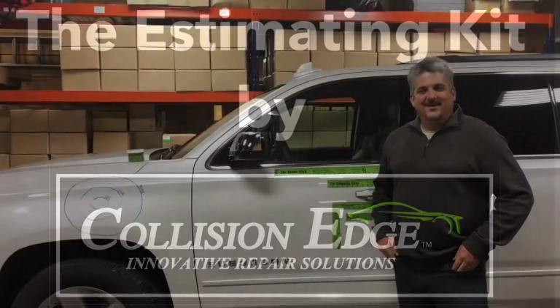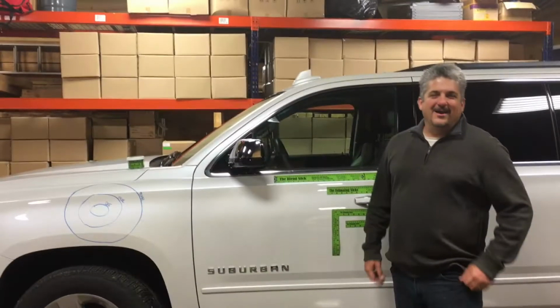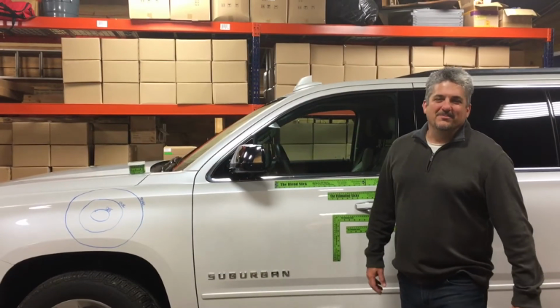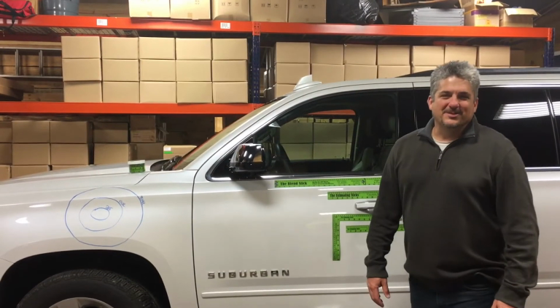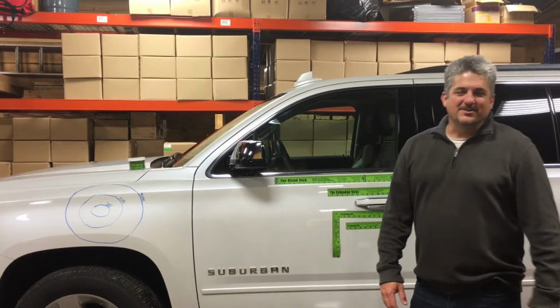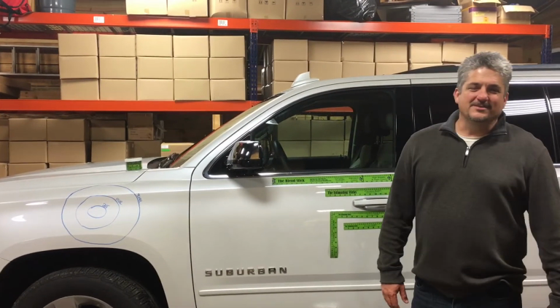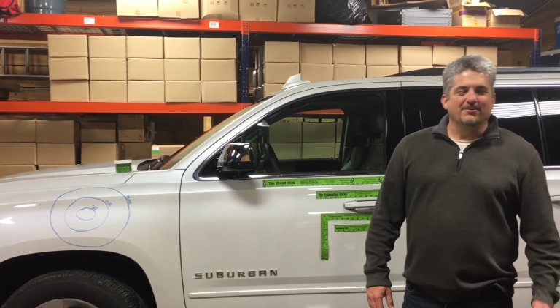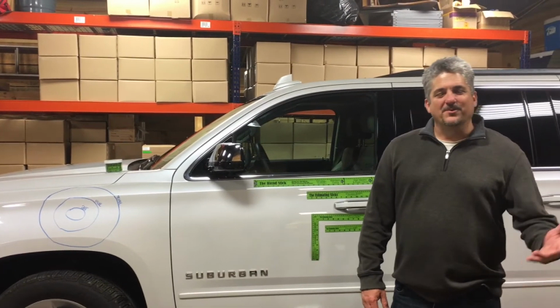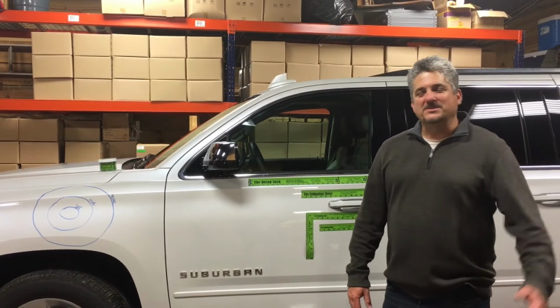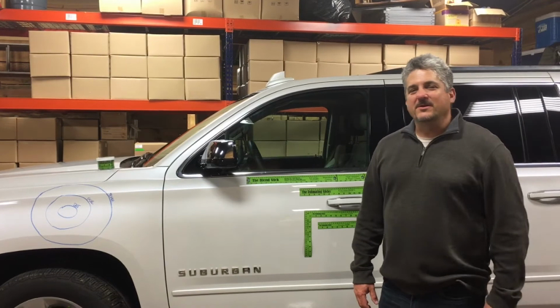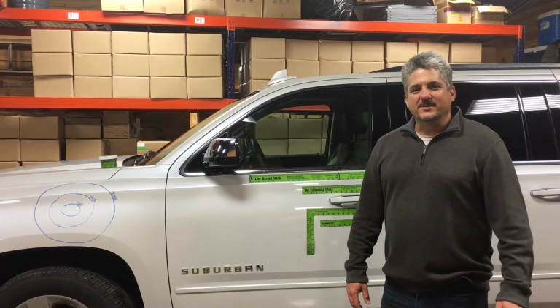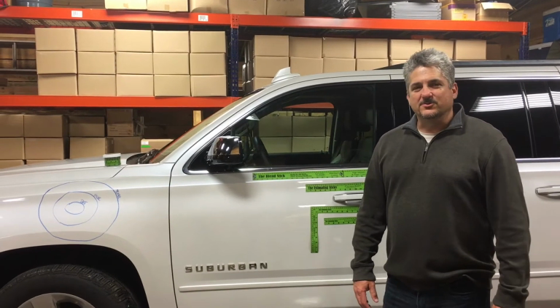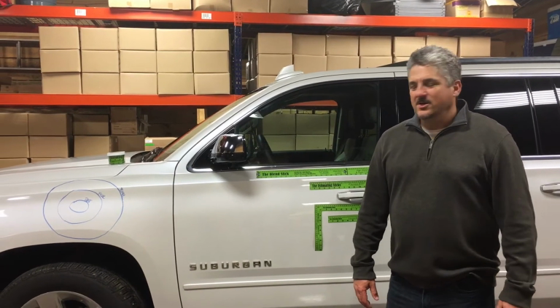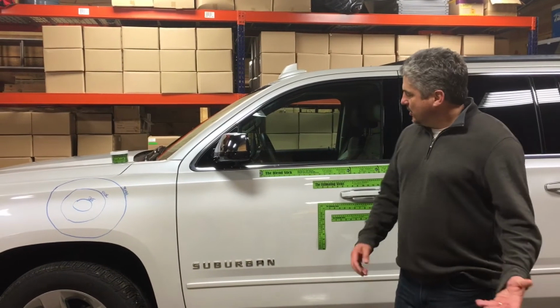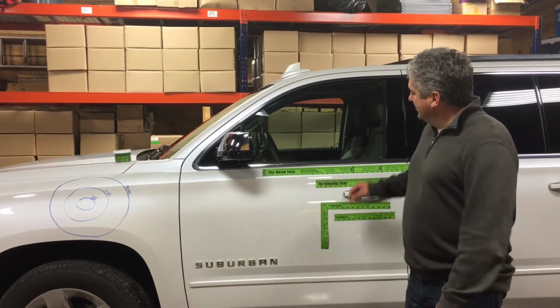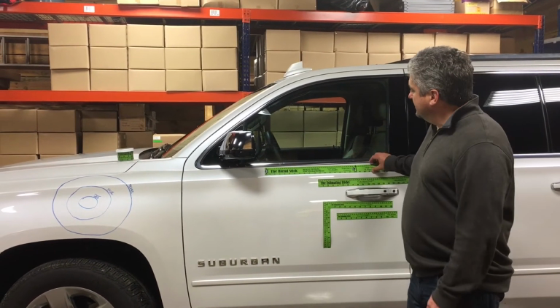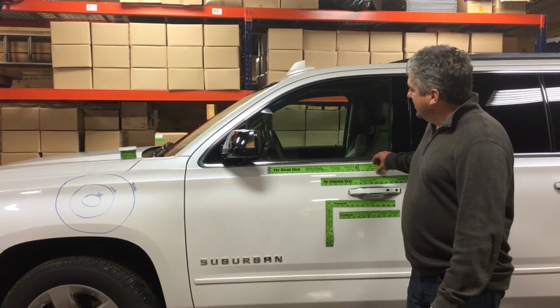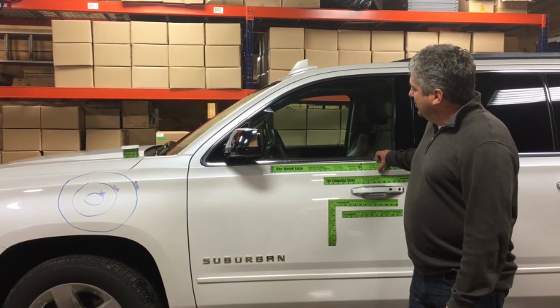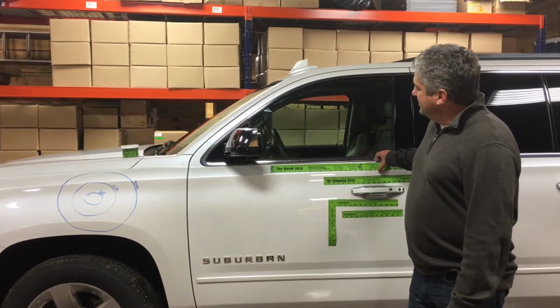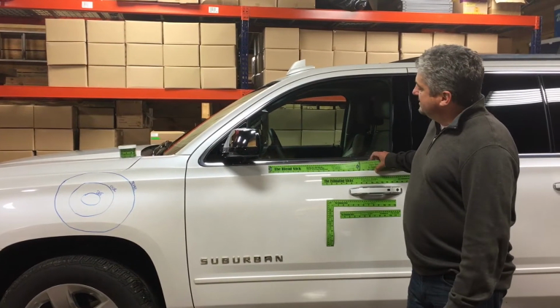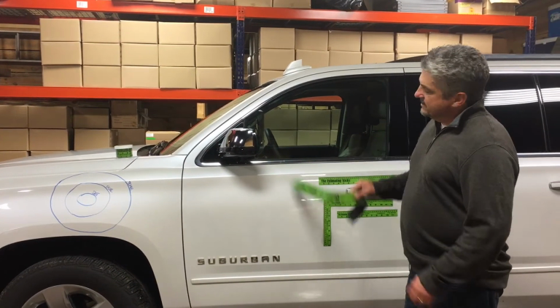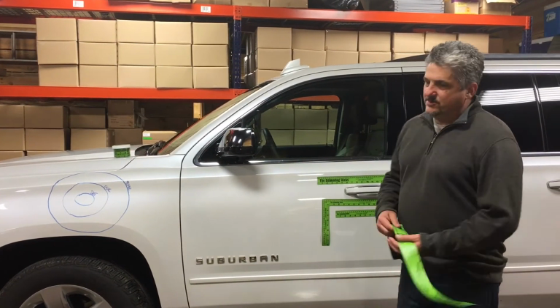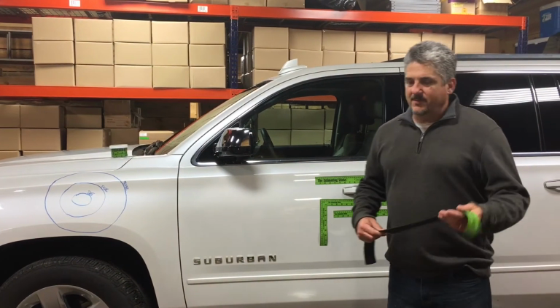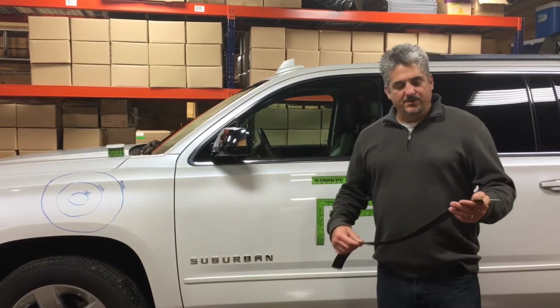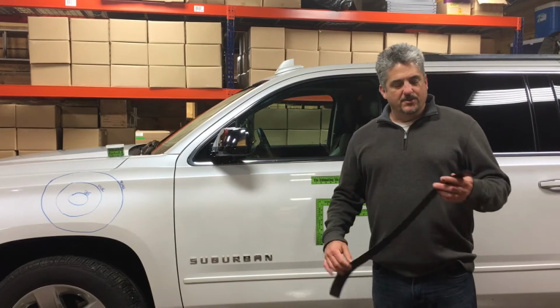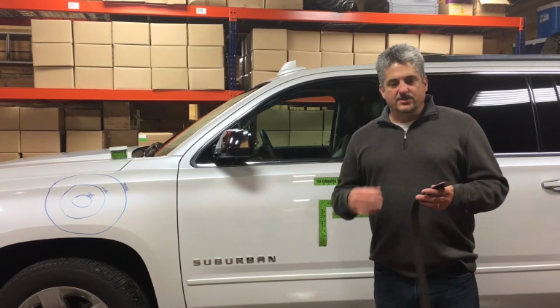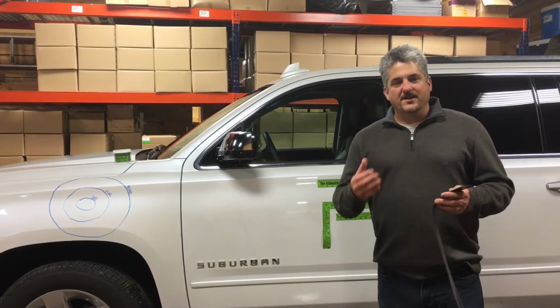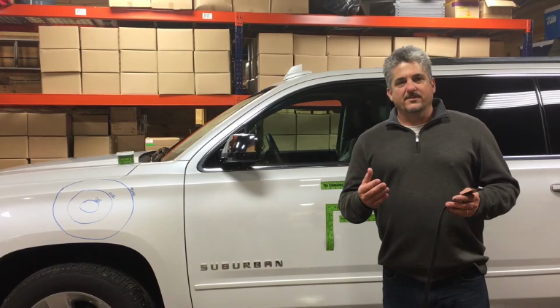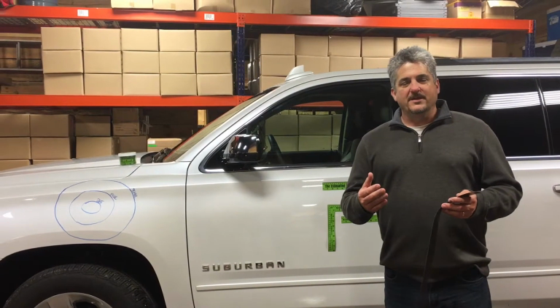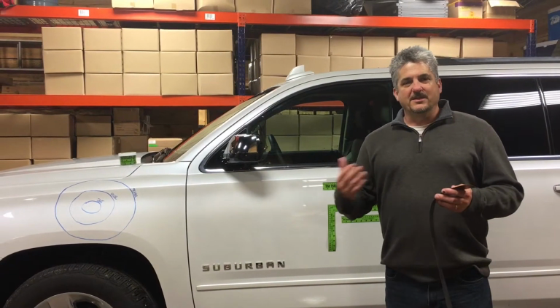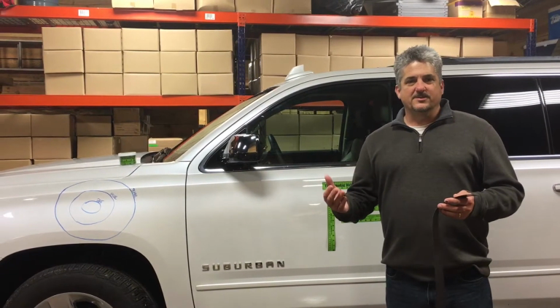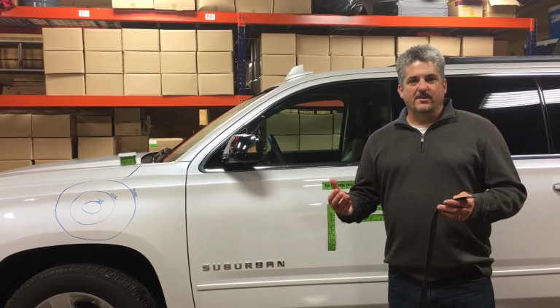Hey guys, Tim Briggs here with Collision Edge. Tonight I'm going to talk to you about some of our estimating tools. We'll start with a blend stick. We created the blend stick to help you document the need to blend adjacent panels.